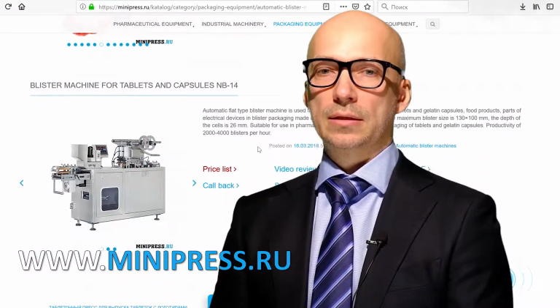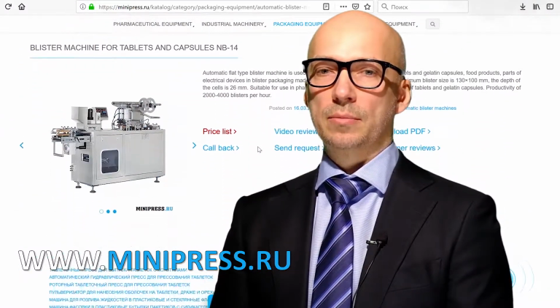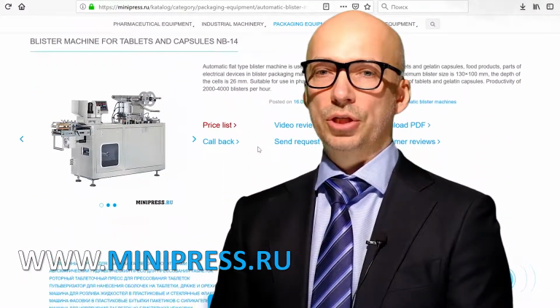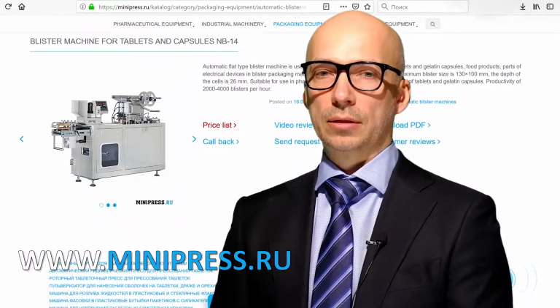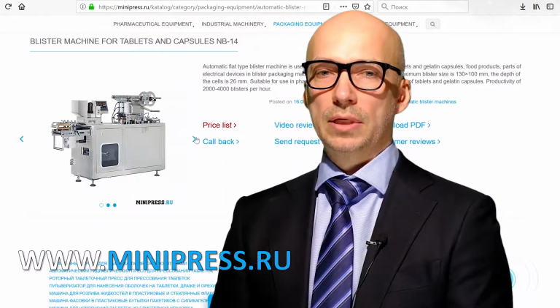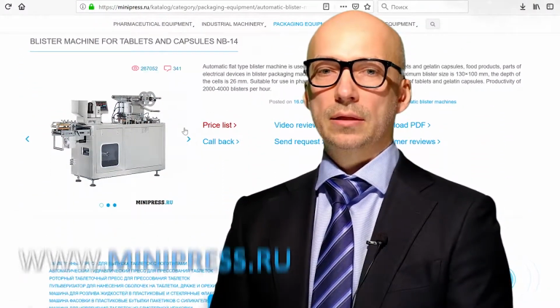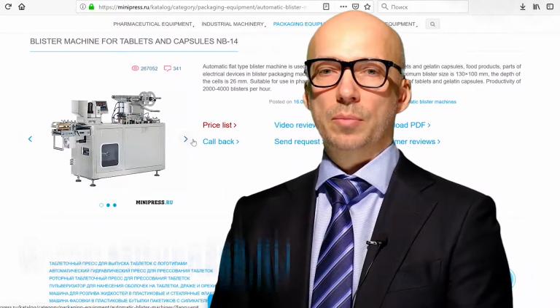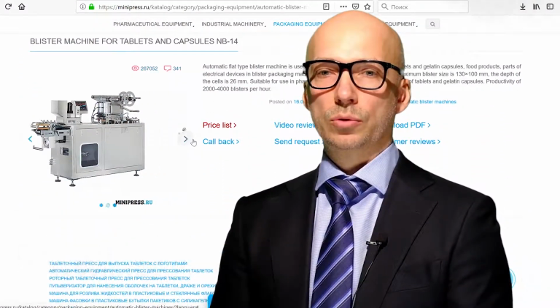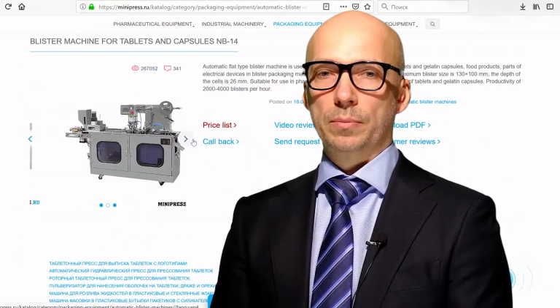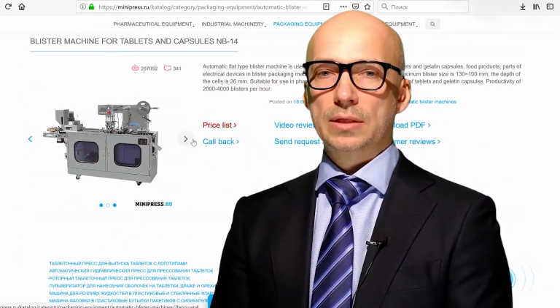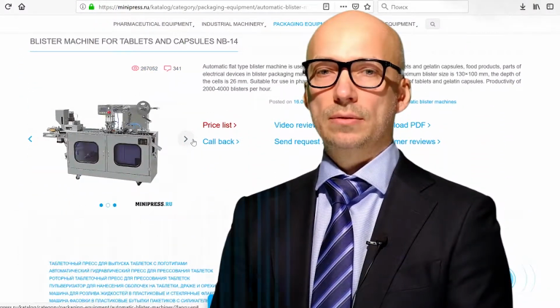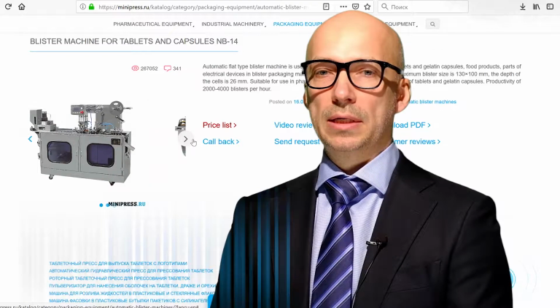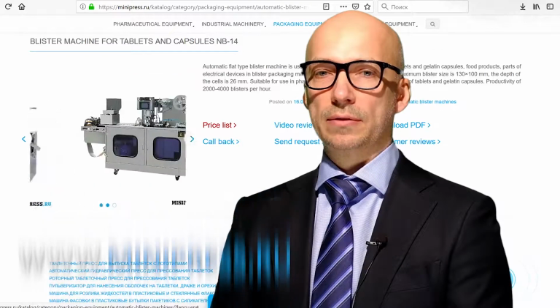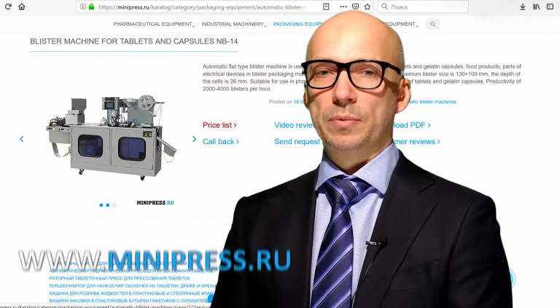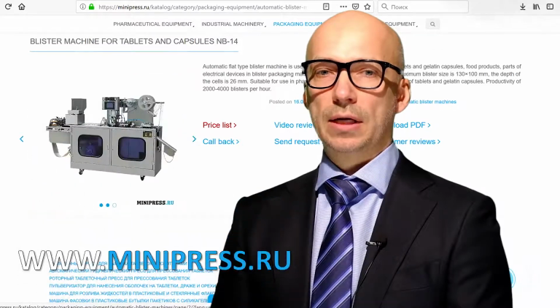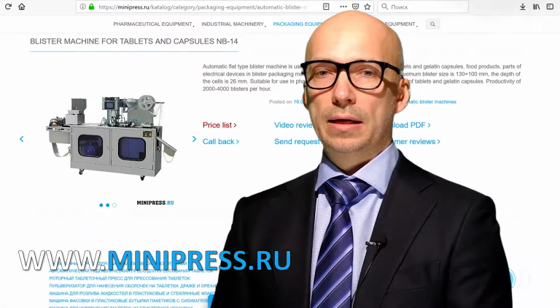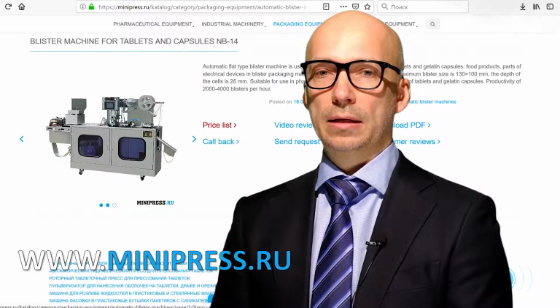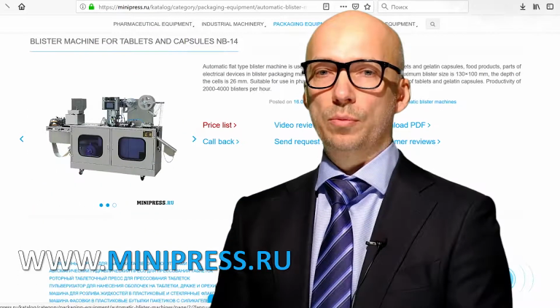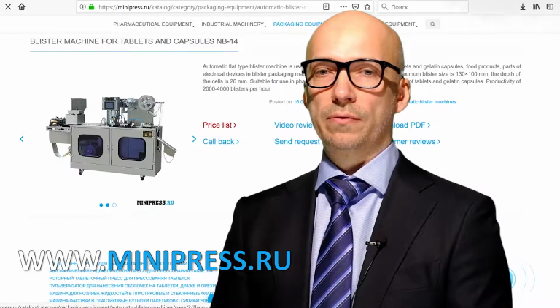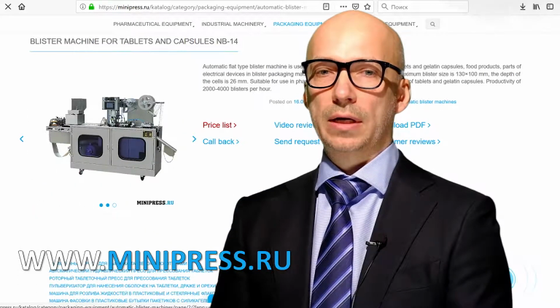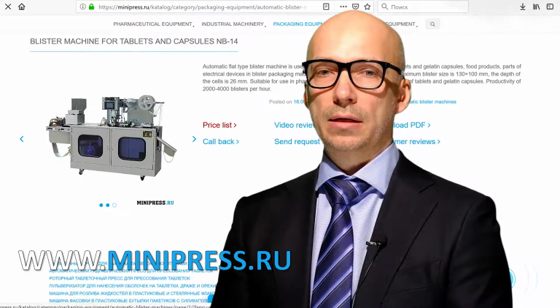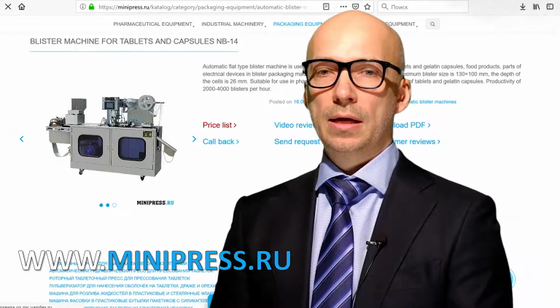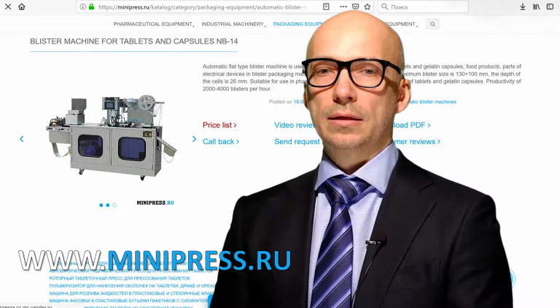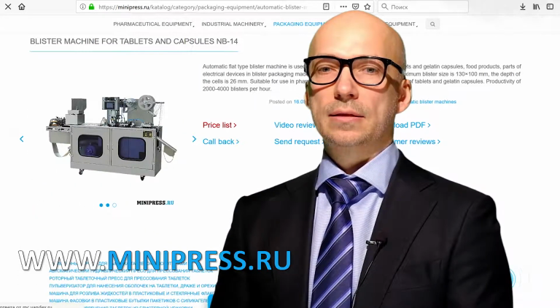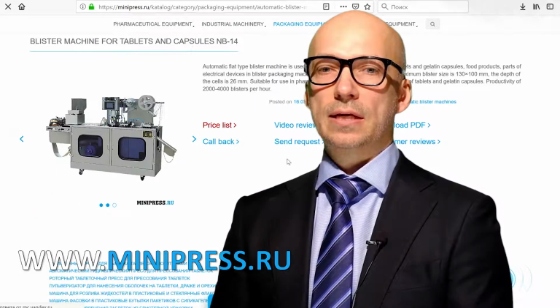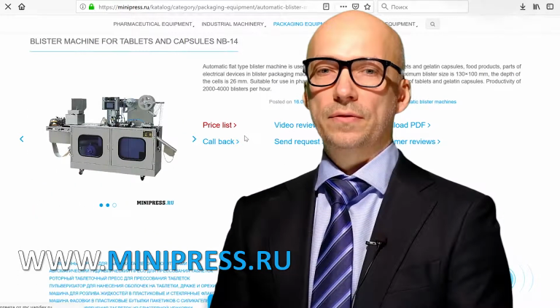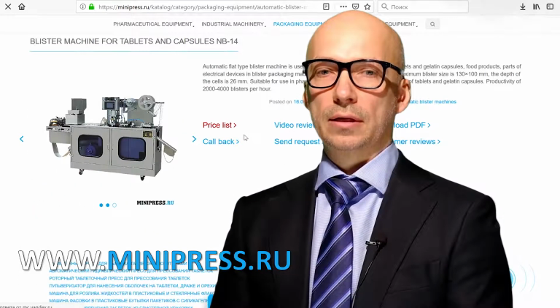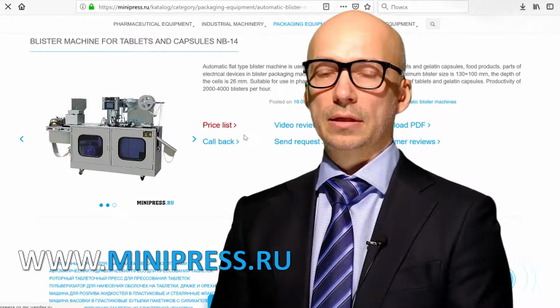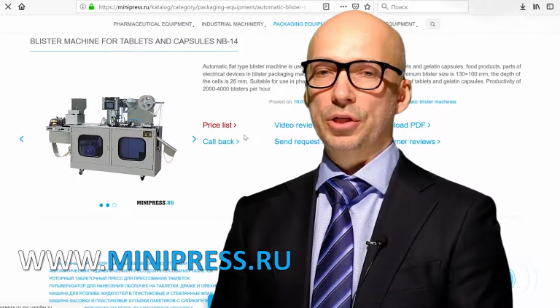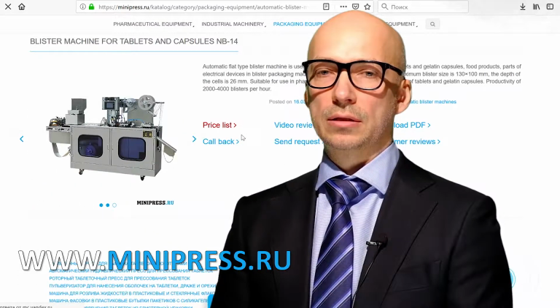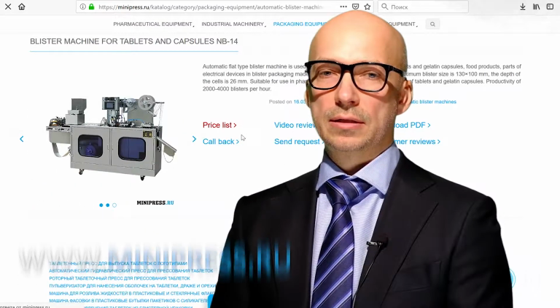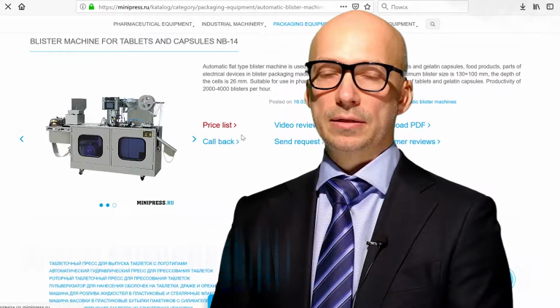Blister packing, blister machines, blister equipment, PVC blister and aluminum foil manufacturing are the main areas of our activities.